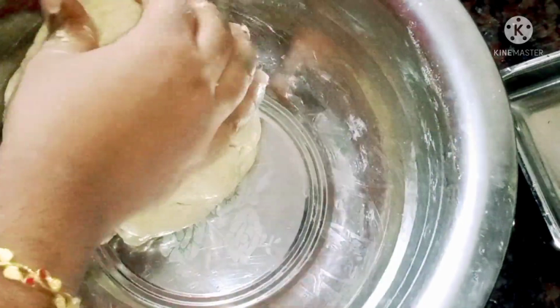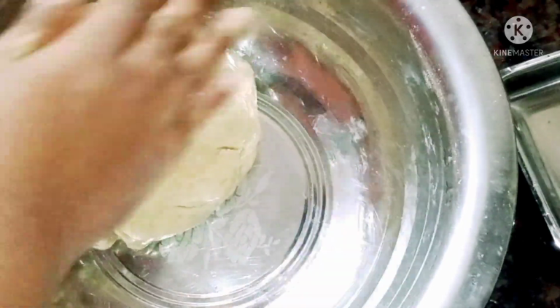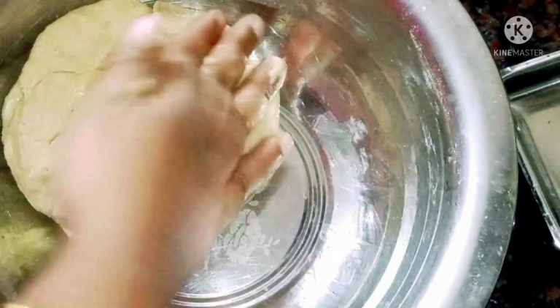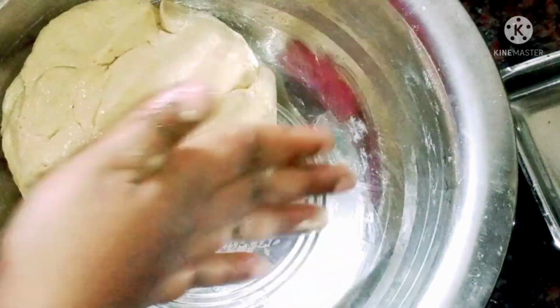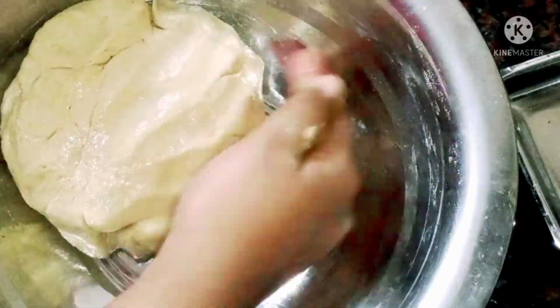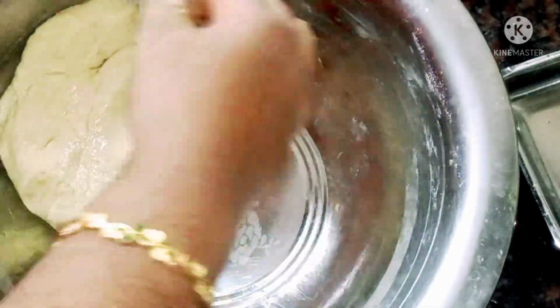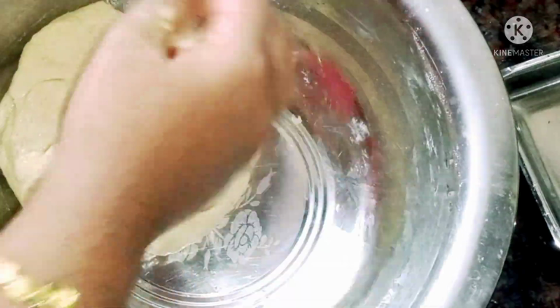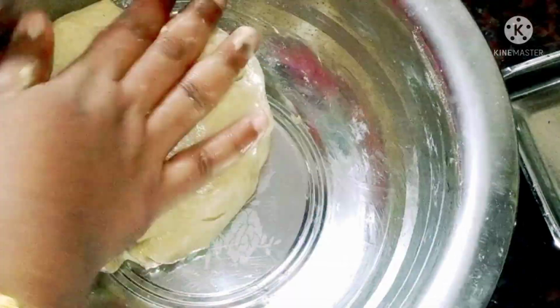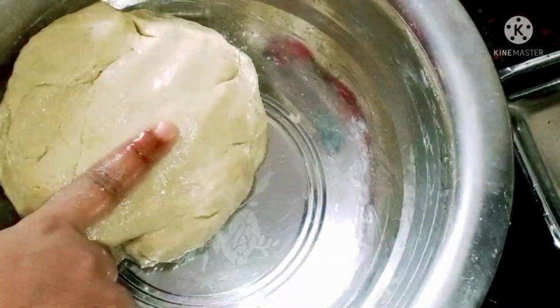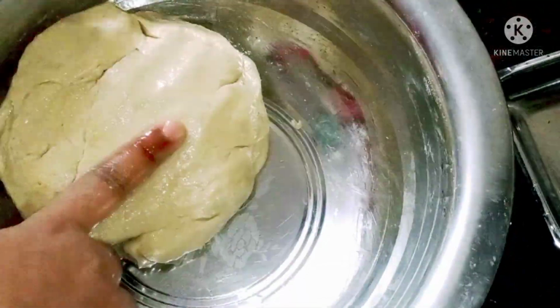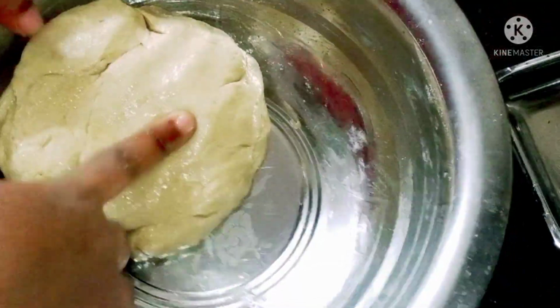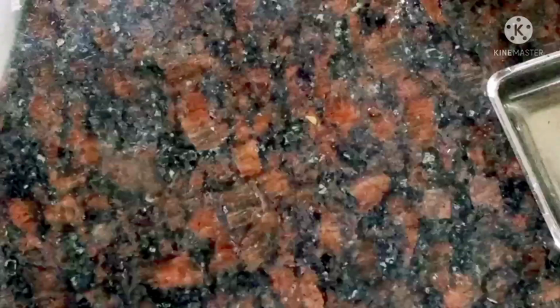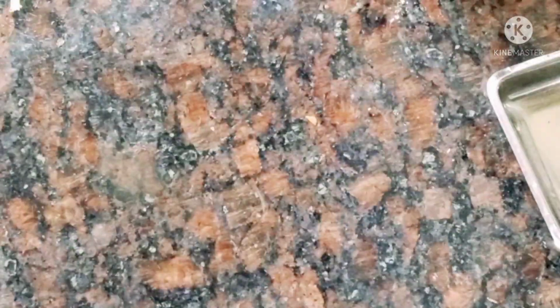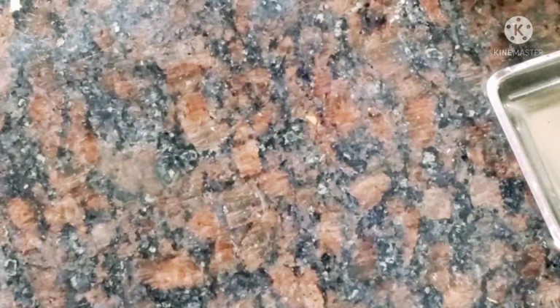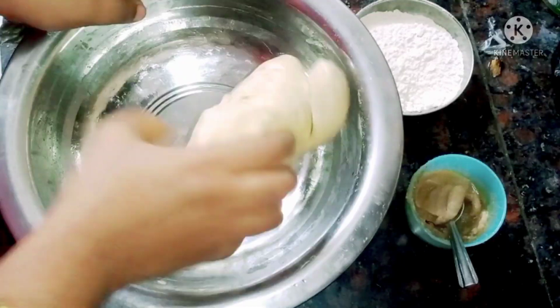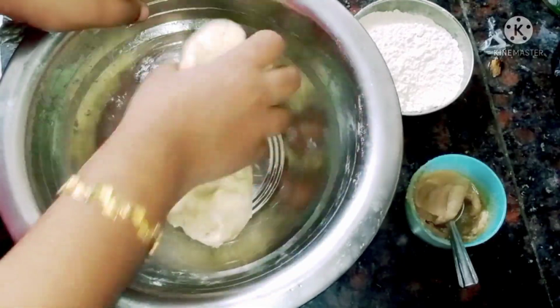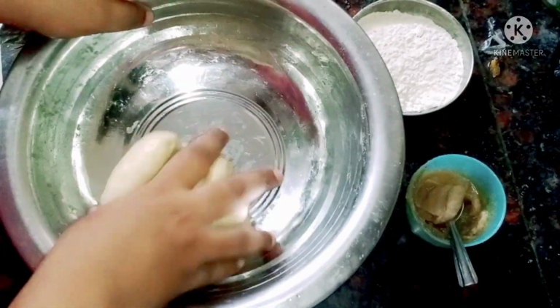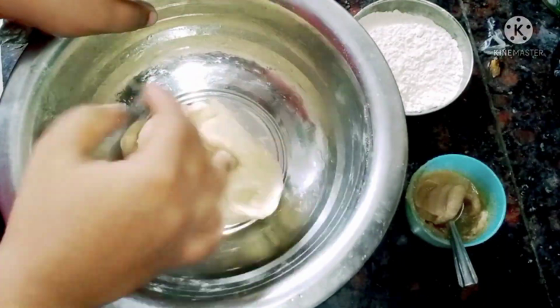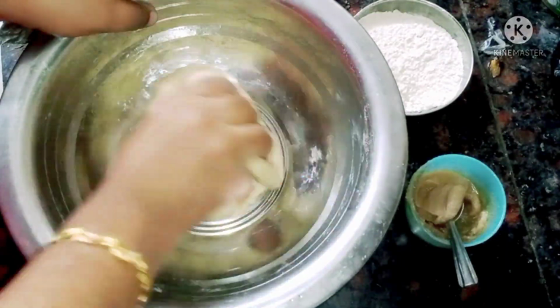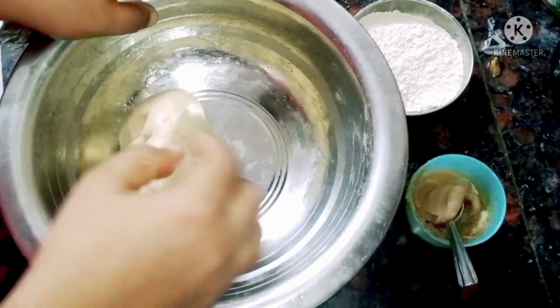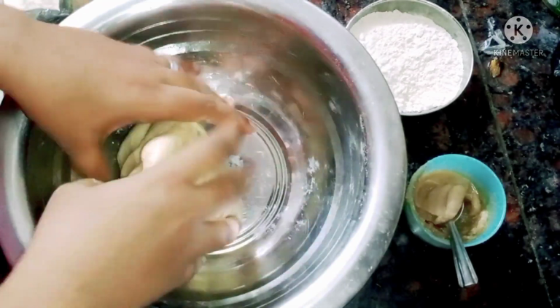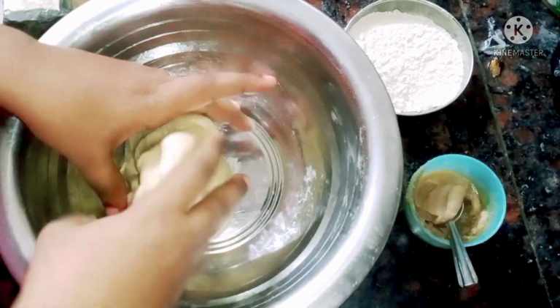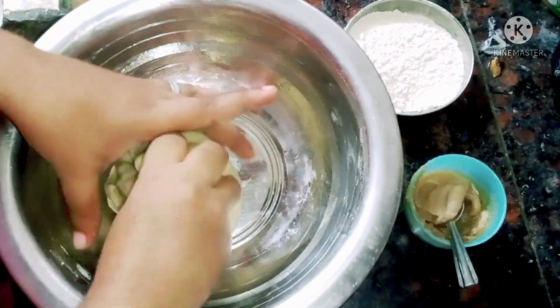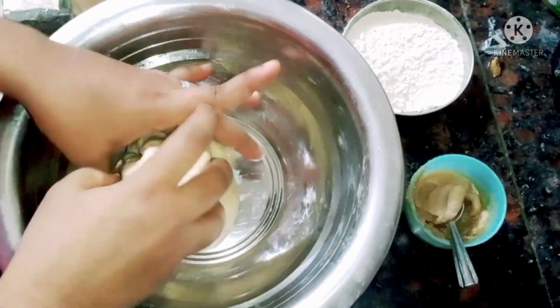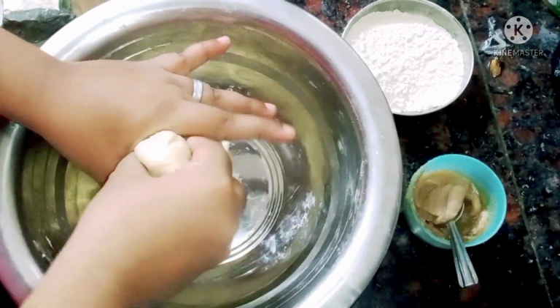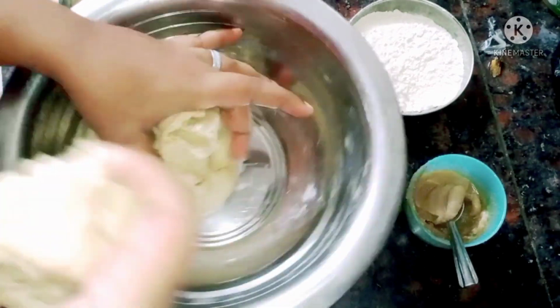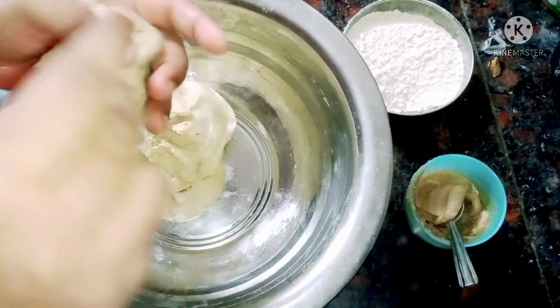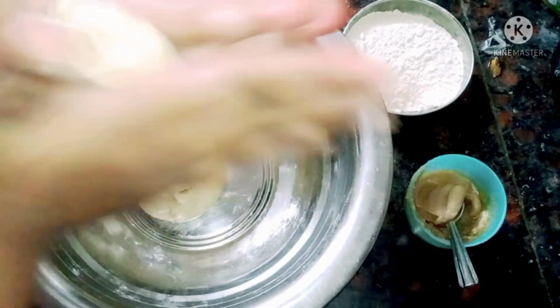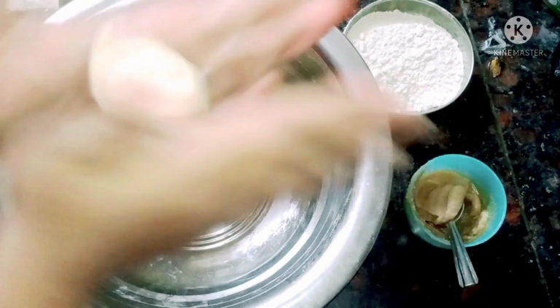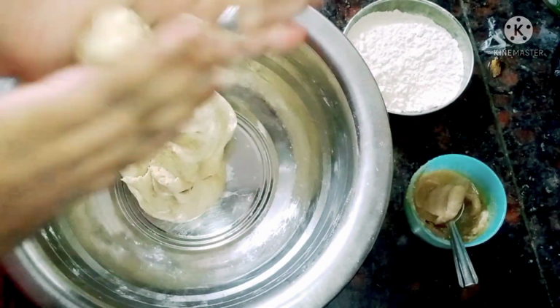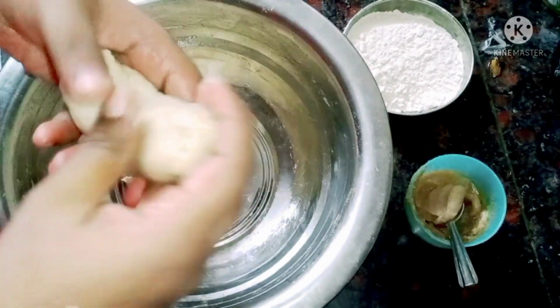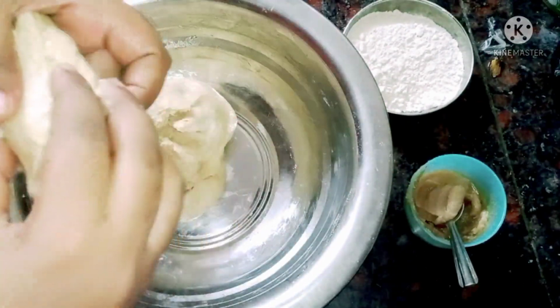Now, let's cook for 15 minutes. After 15 minutes, let's cook for 1-2 minutes more.